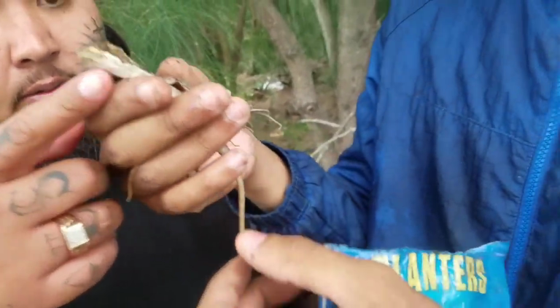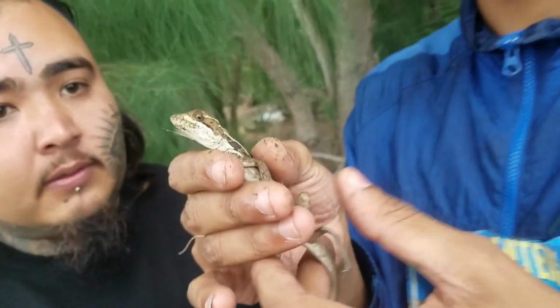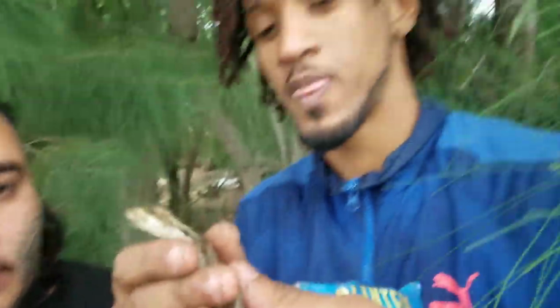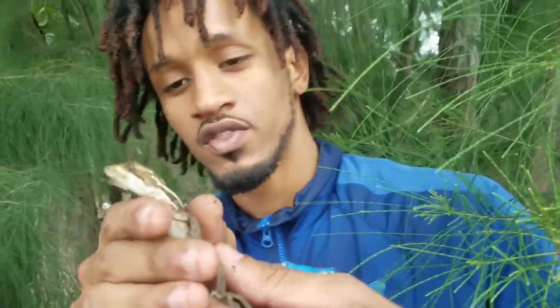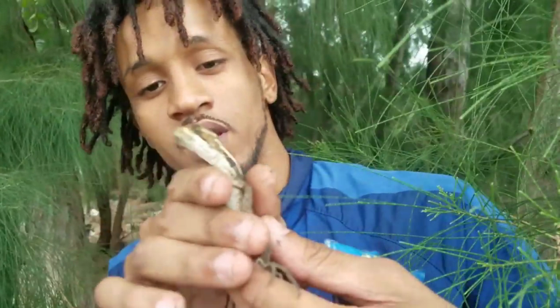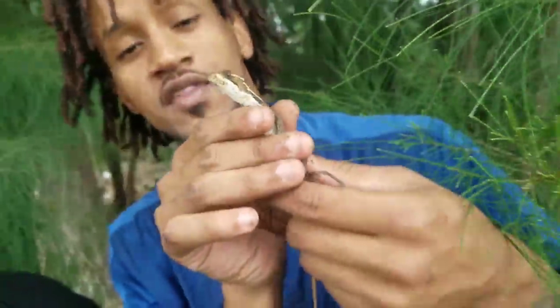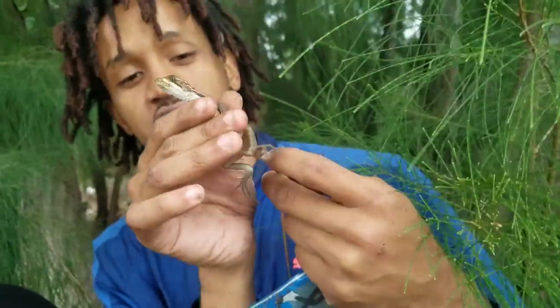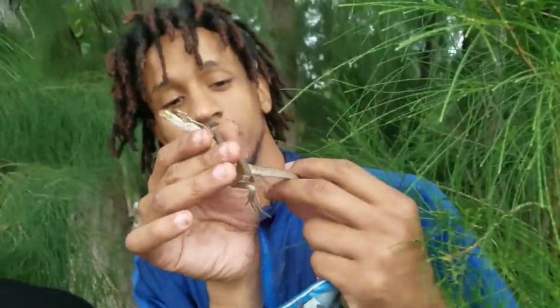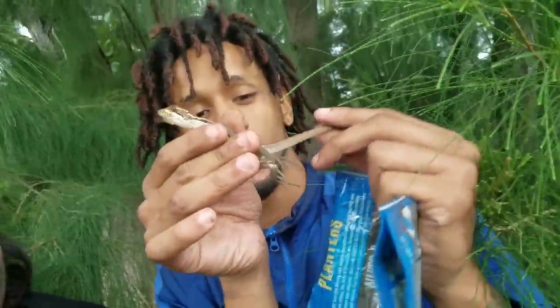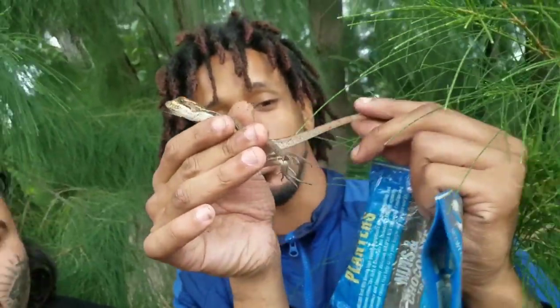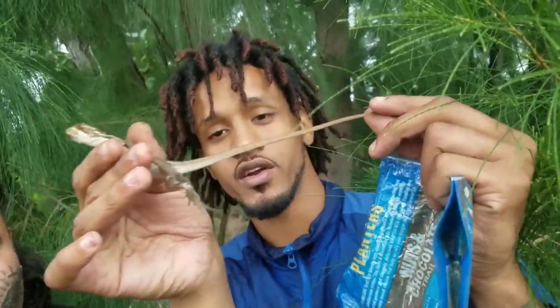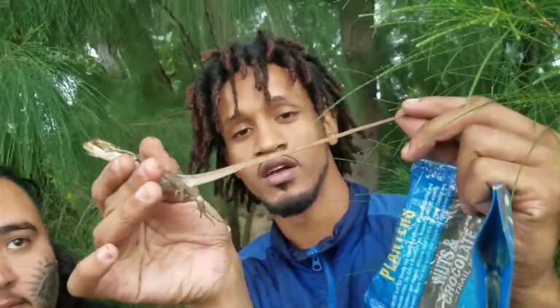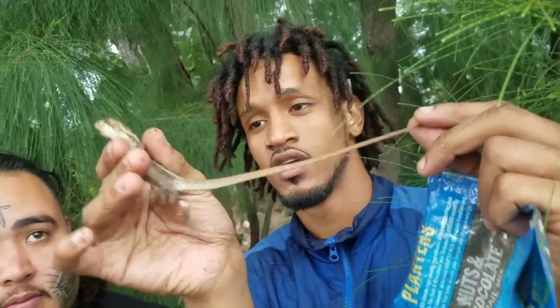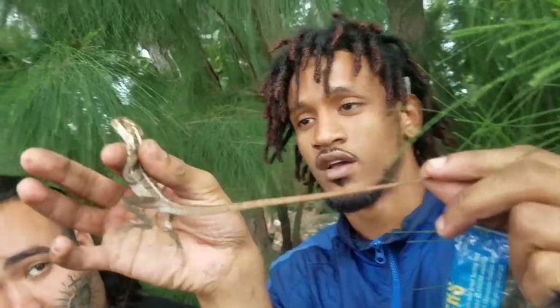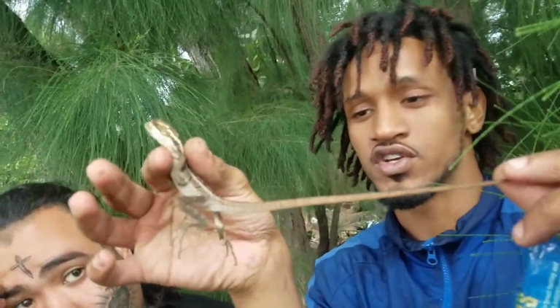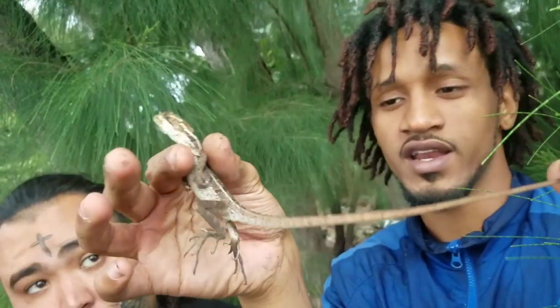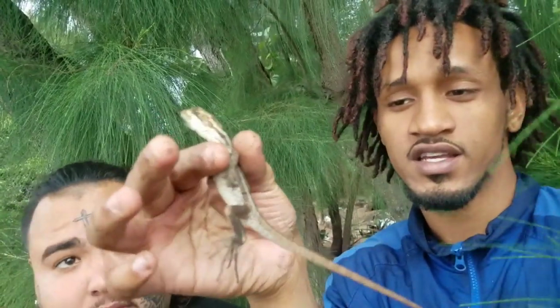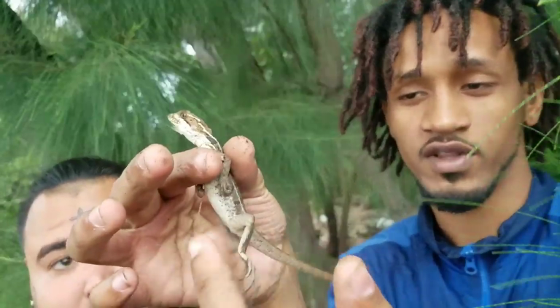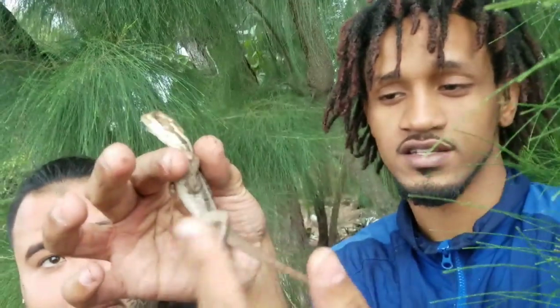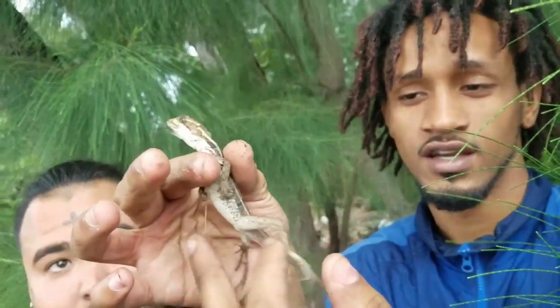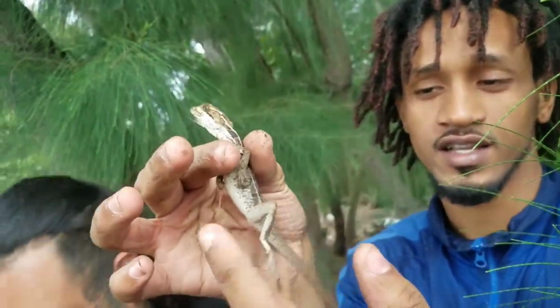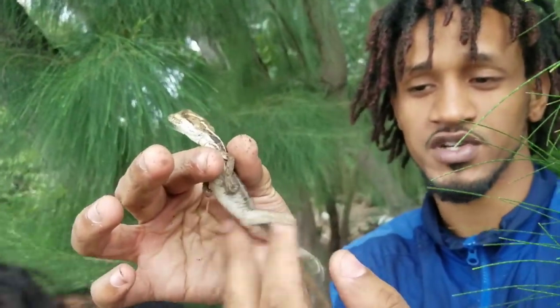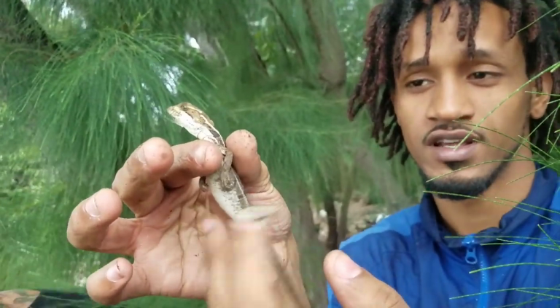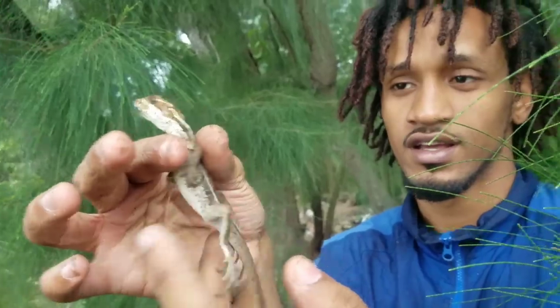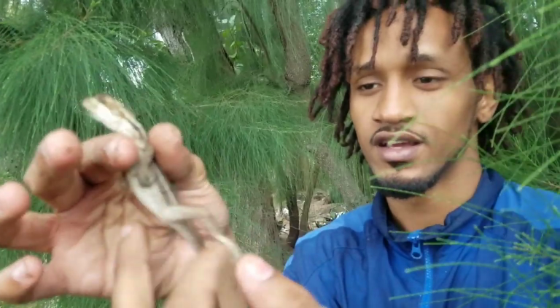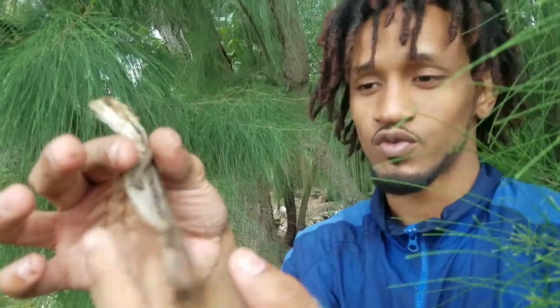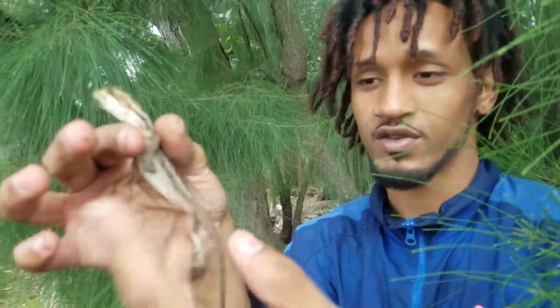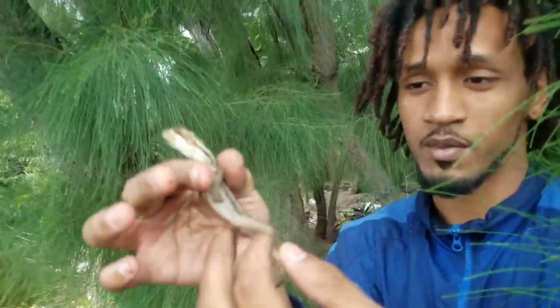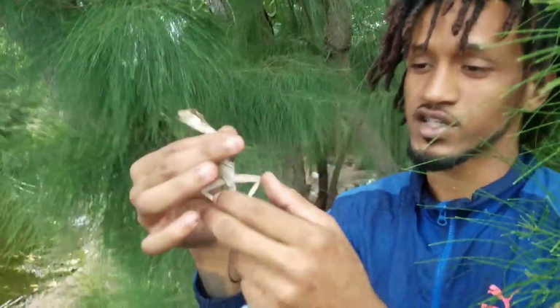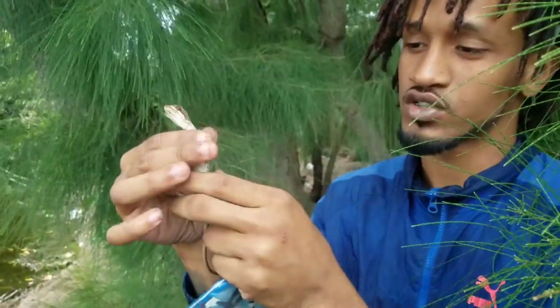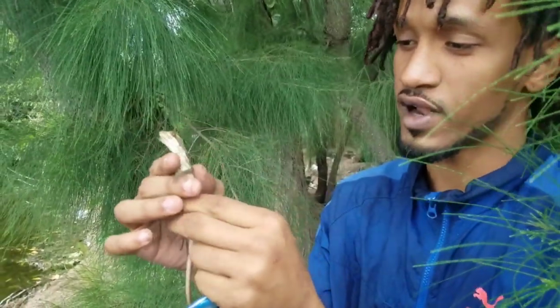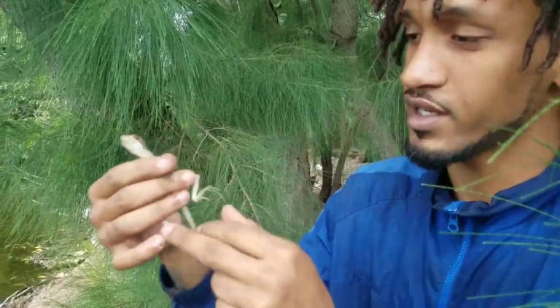It's a Basilisk lizard, AKA the Jesus lizard. They run on water — they use their two hind legs, really fast, in that type of motion. They can just run straight on top of water with no front hands needed.